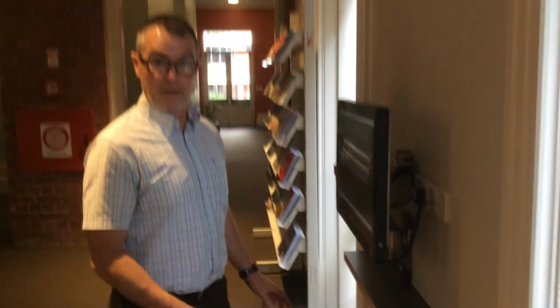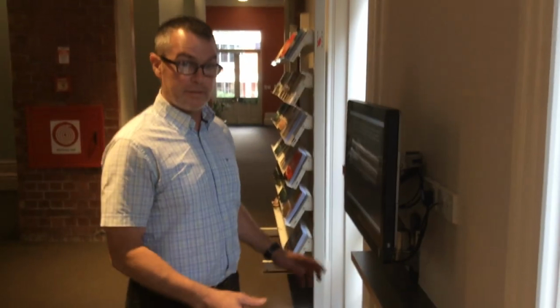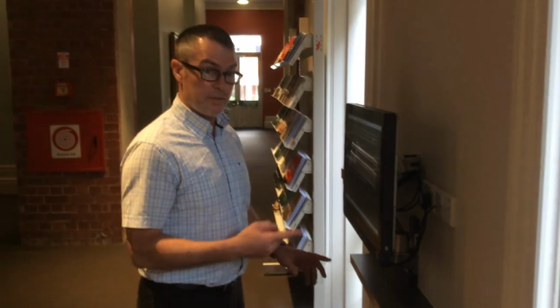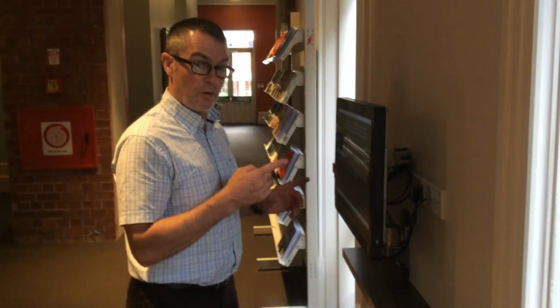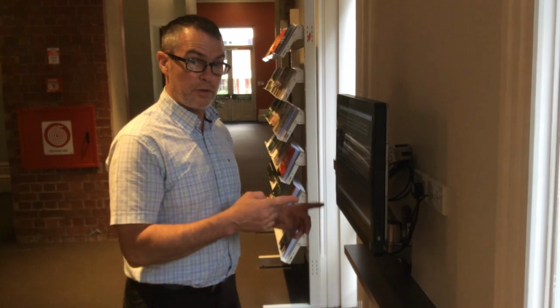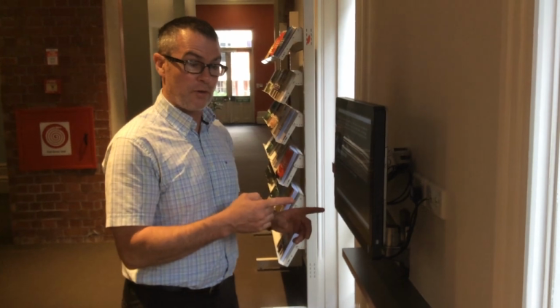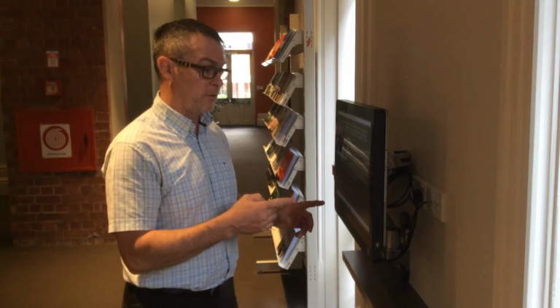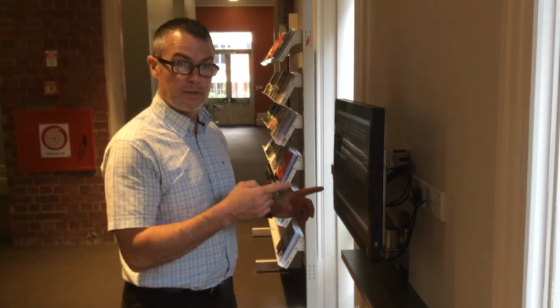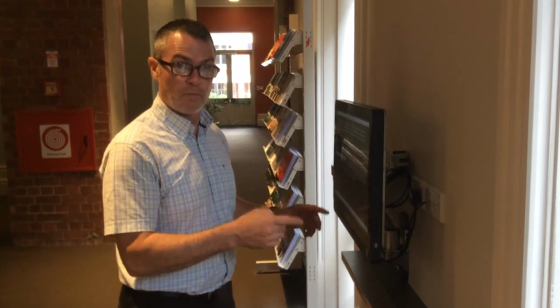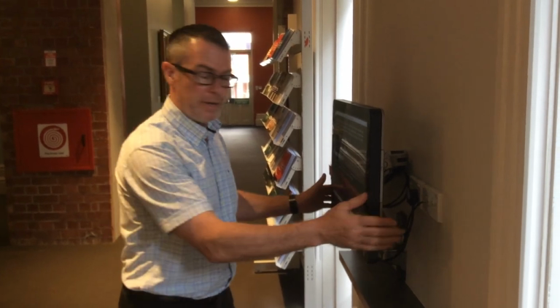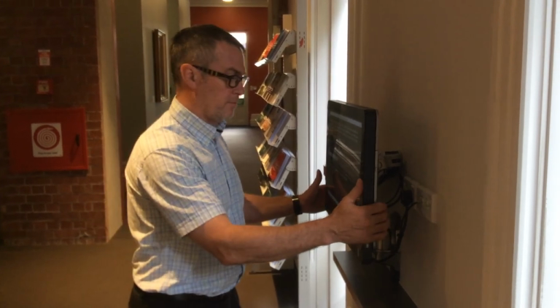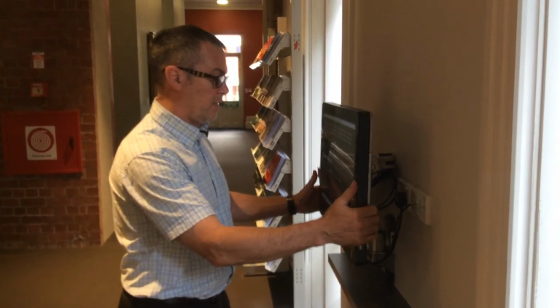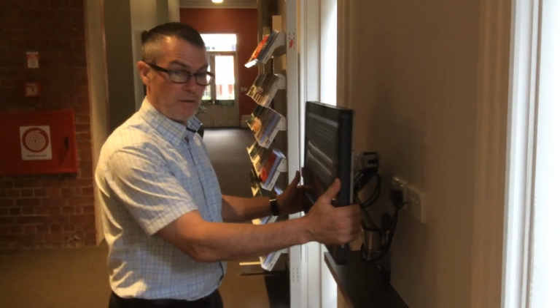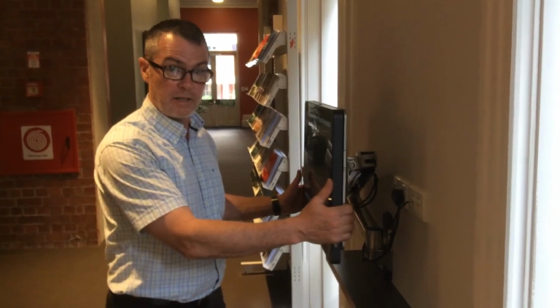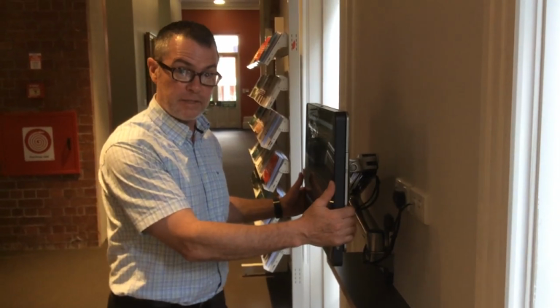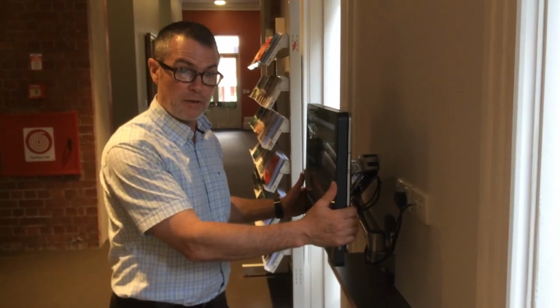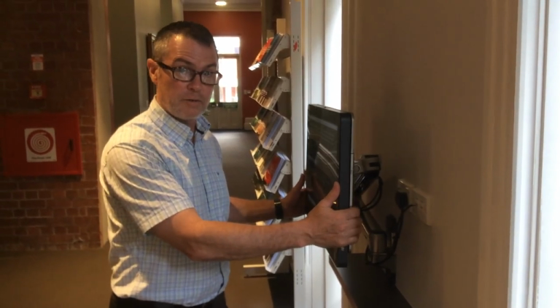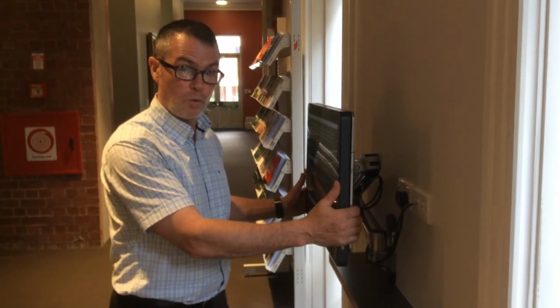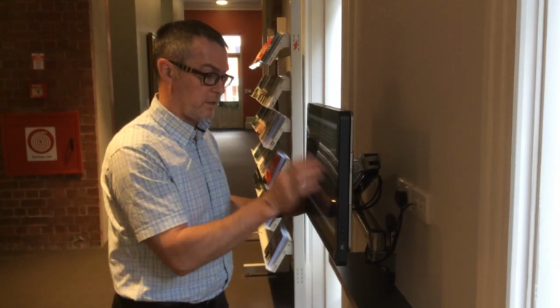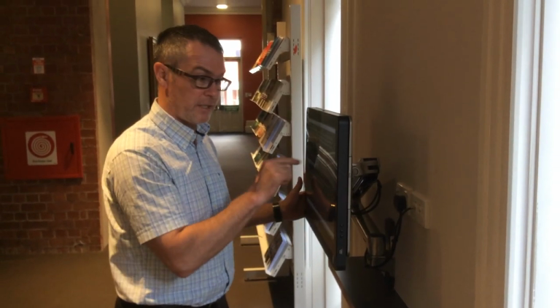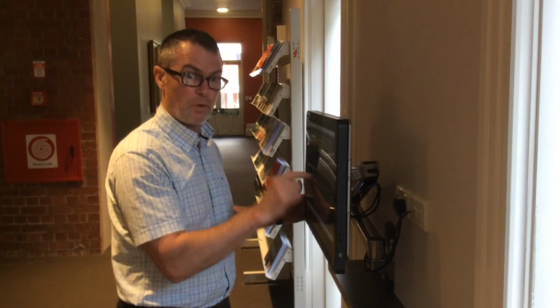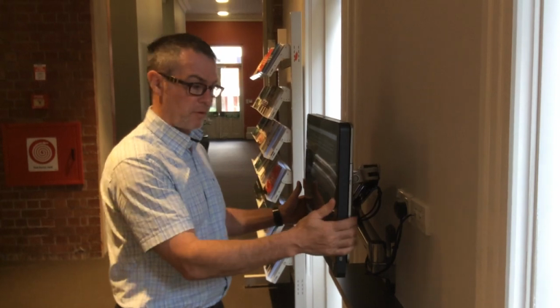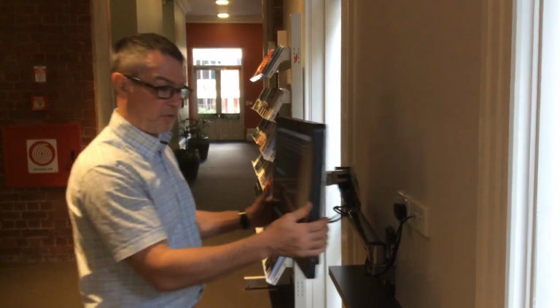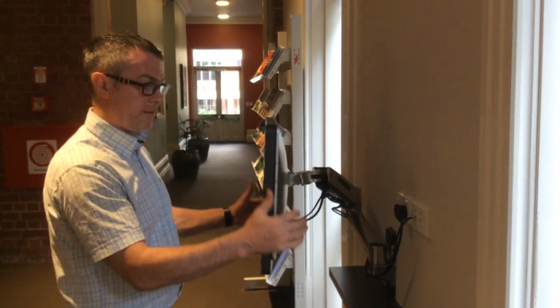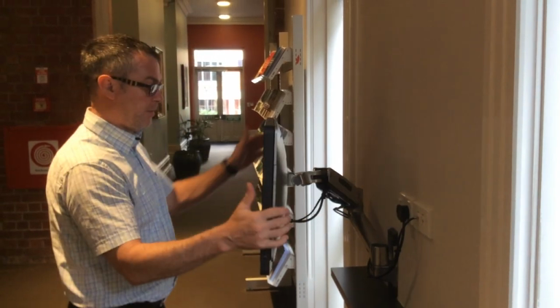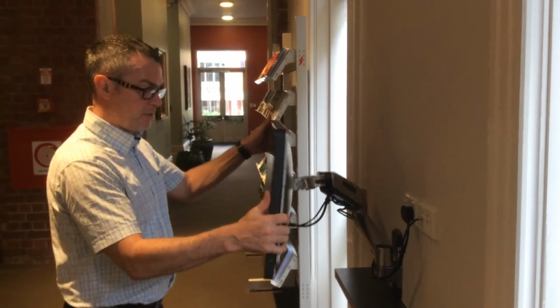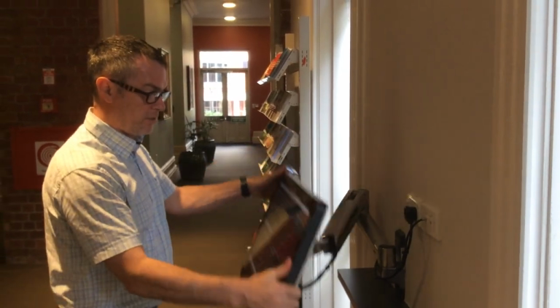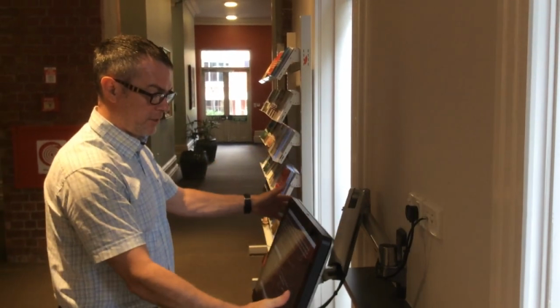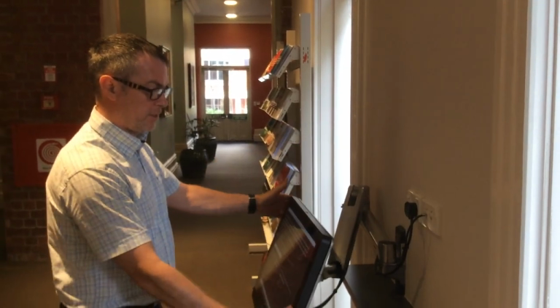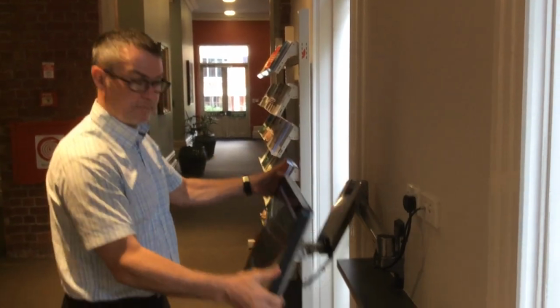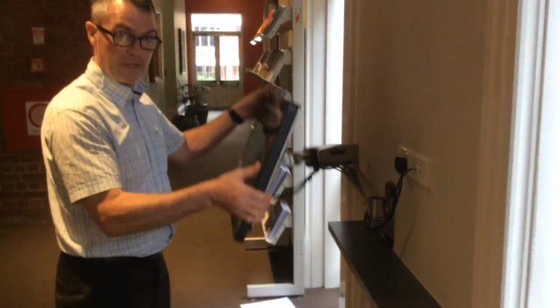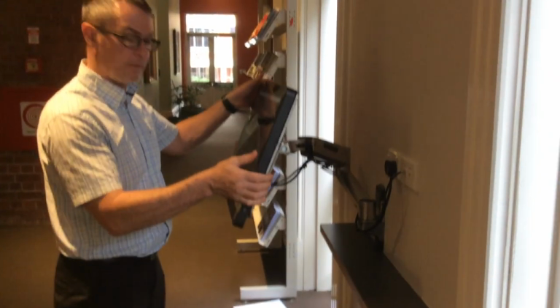Hi, so this is the Ergotron monitor mount, and it's got an 11kg all-in-one touch monitor on it. It's quite heavy, but it's nice to use — it just kind of stays with it.